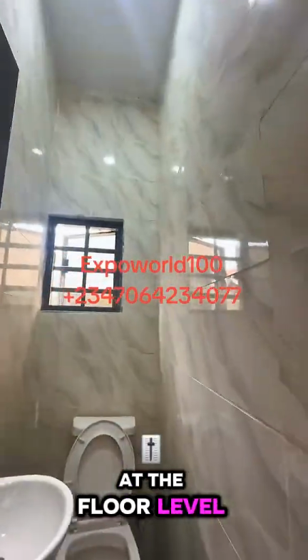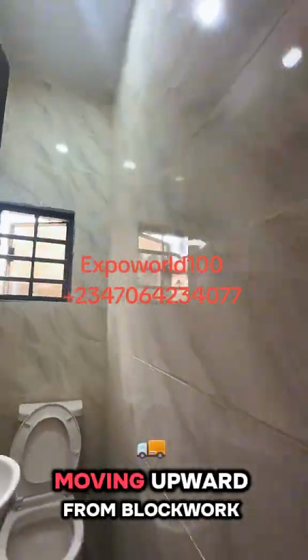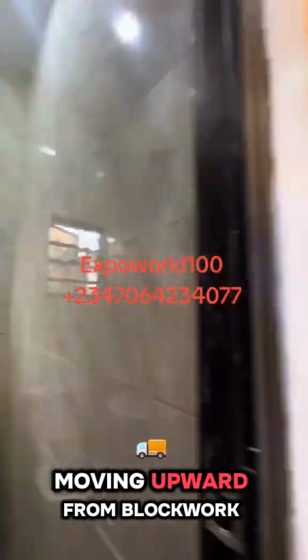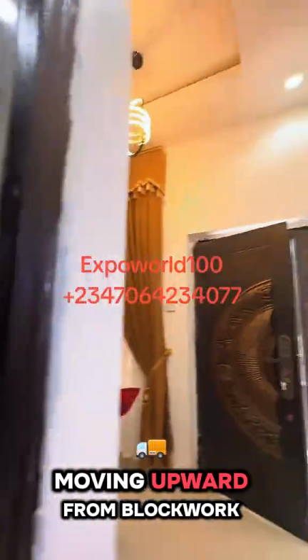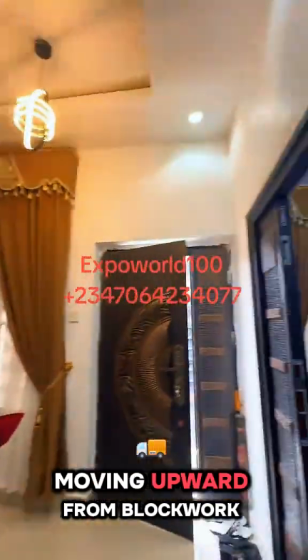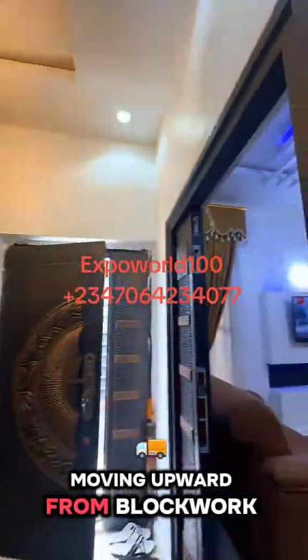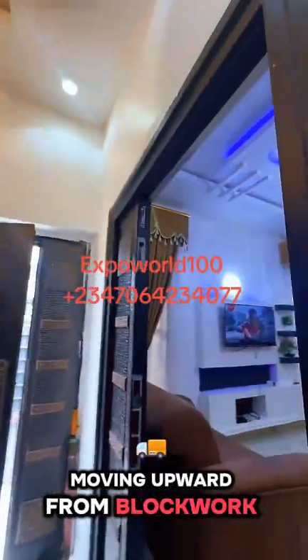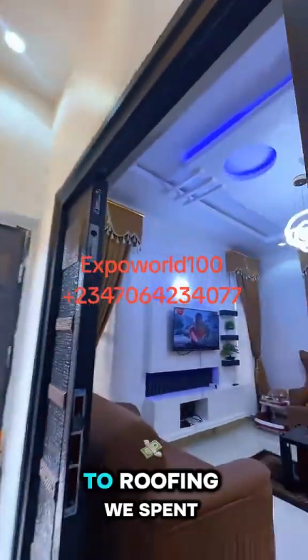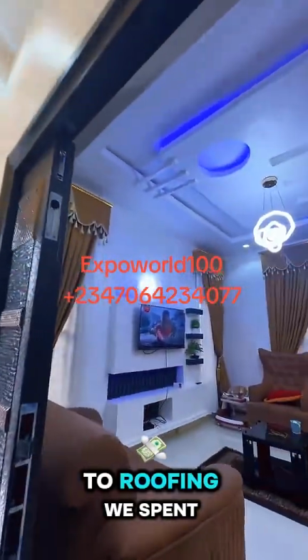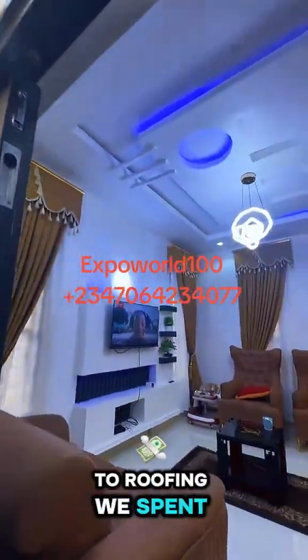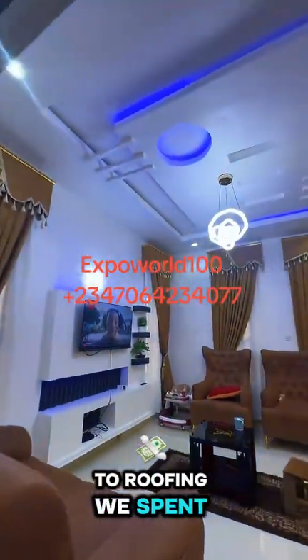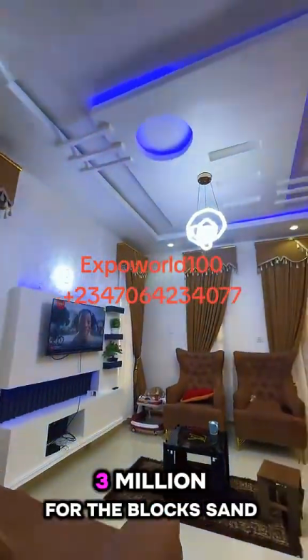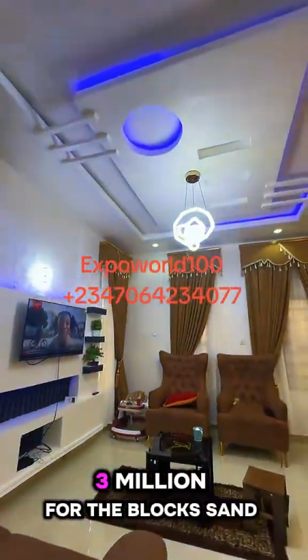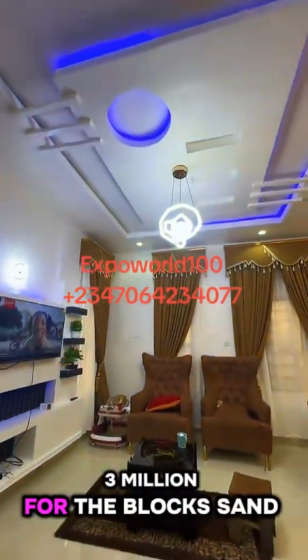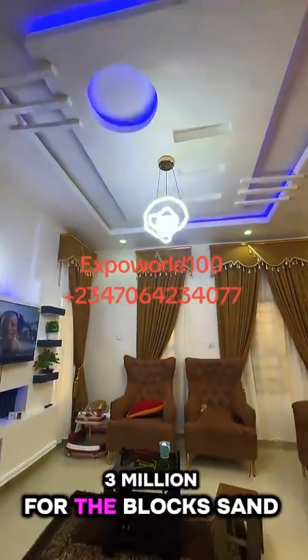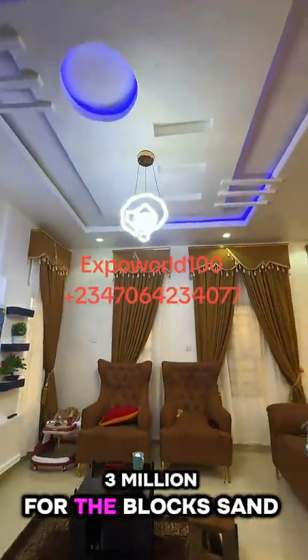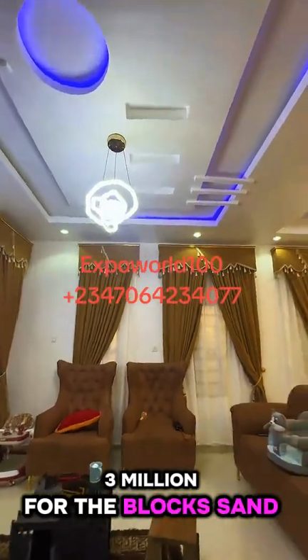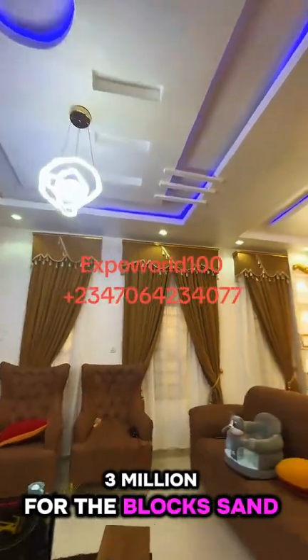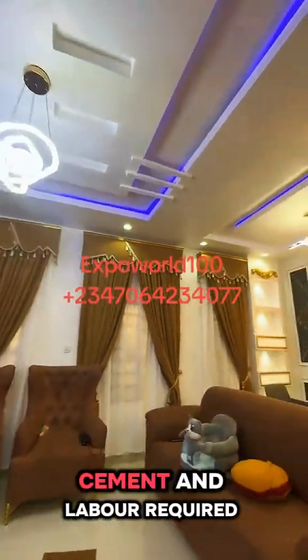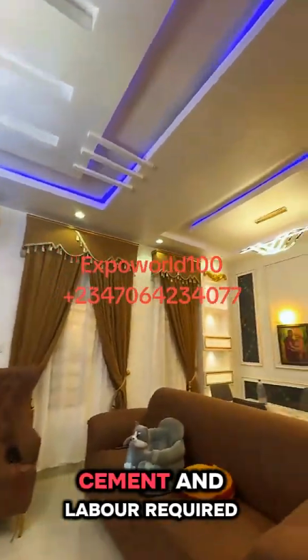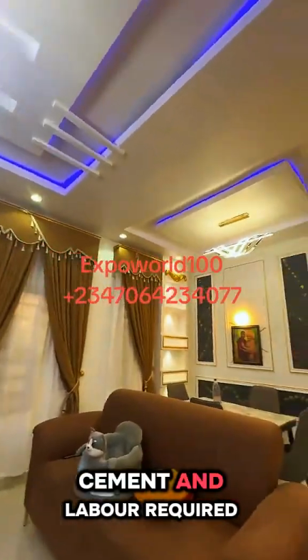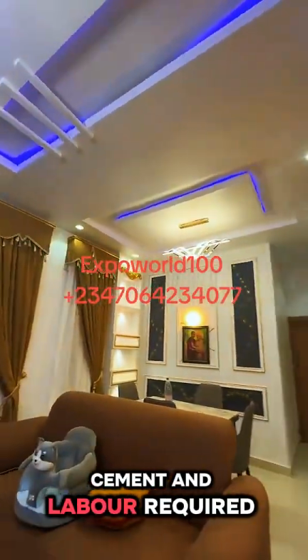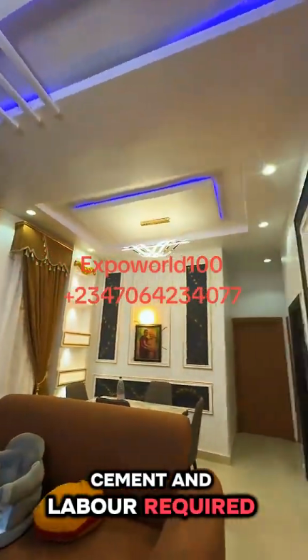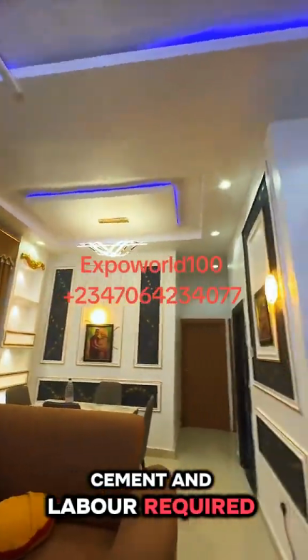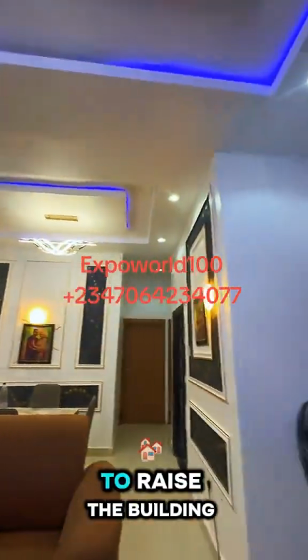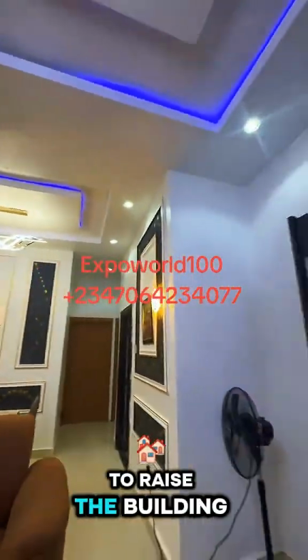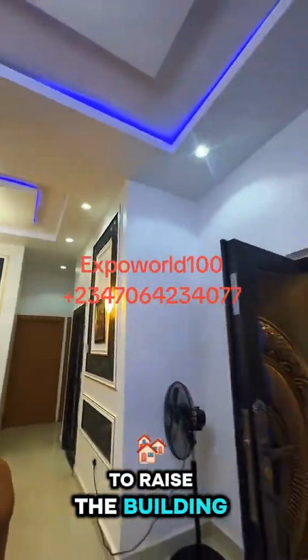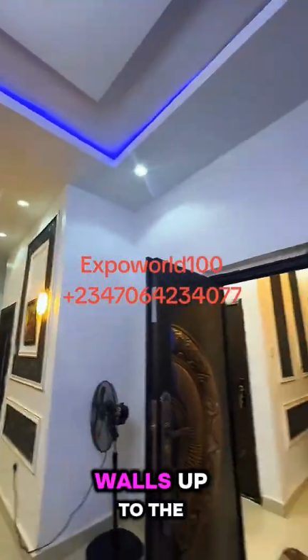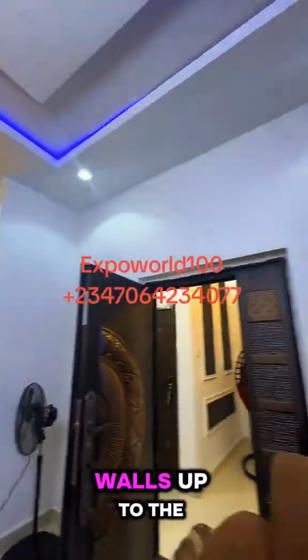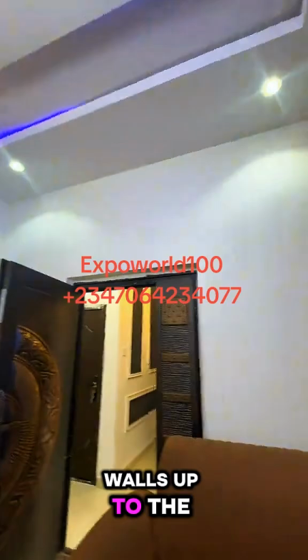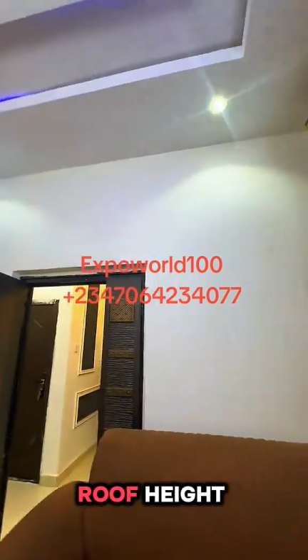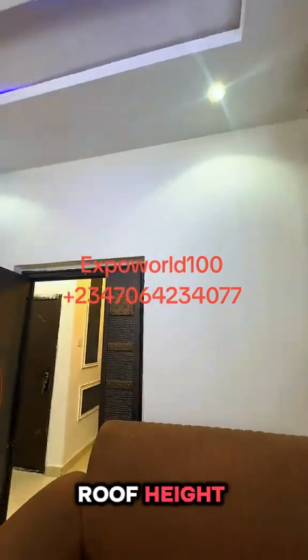Moving upward from block work to roofing, we spent 3 million for the blocks, sand, cement, and labor required to raise the building walls up to the roof height.